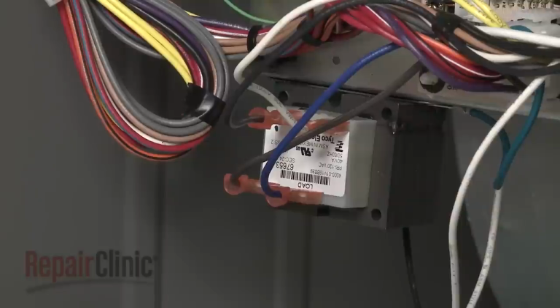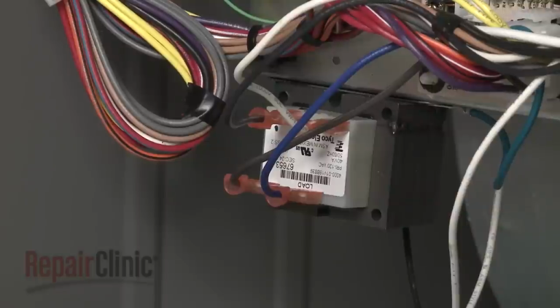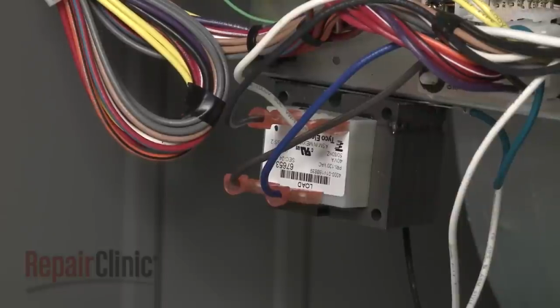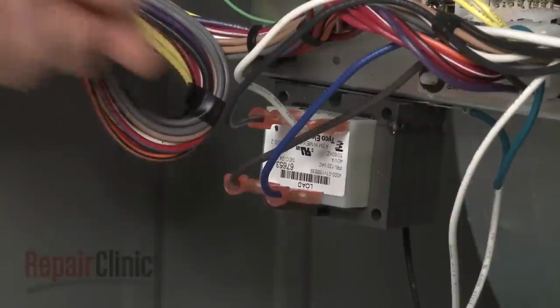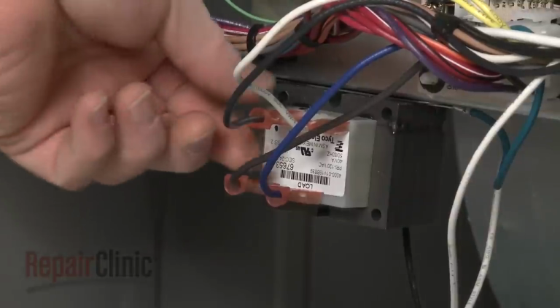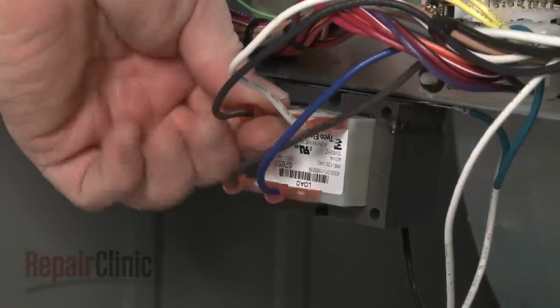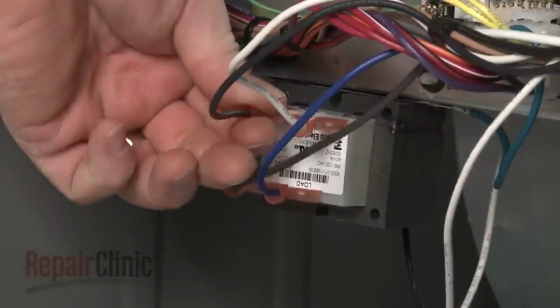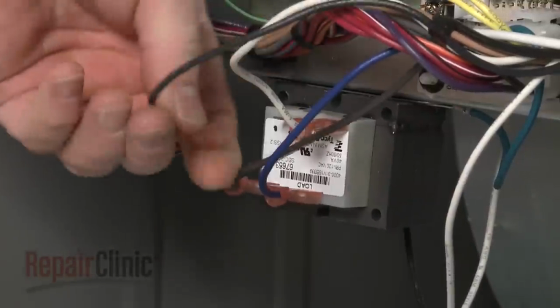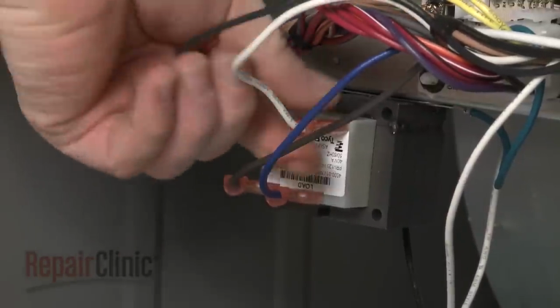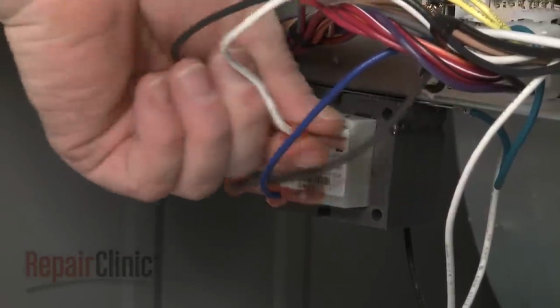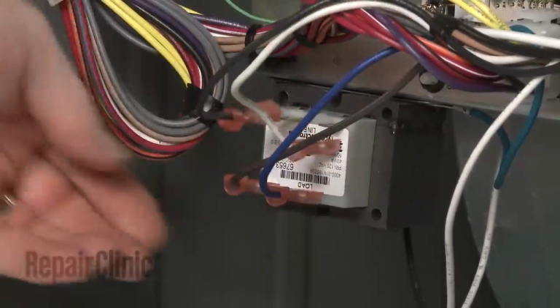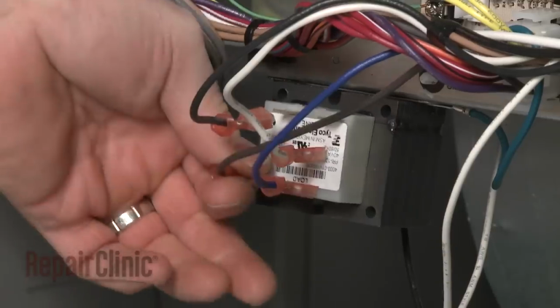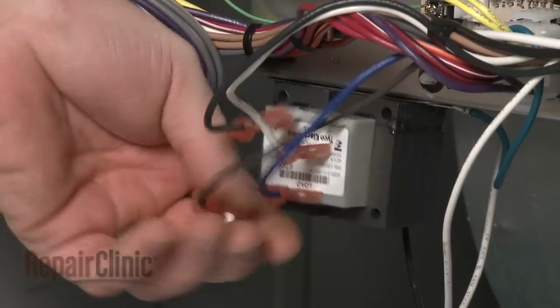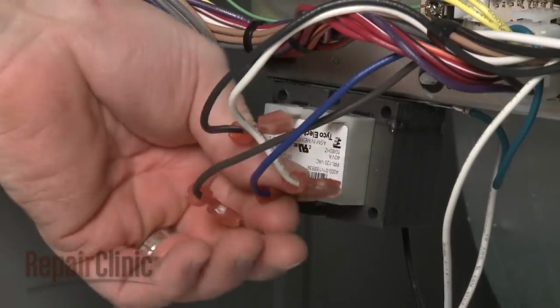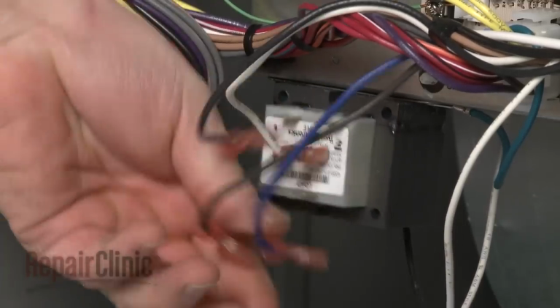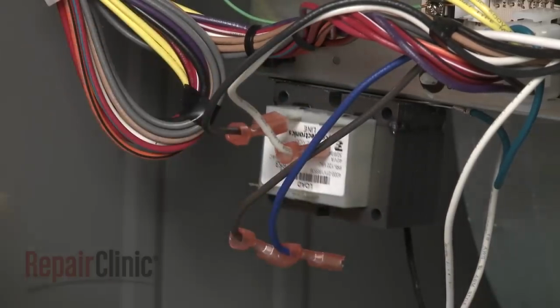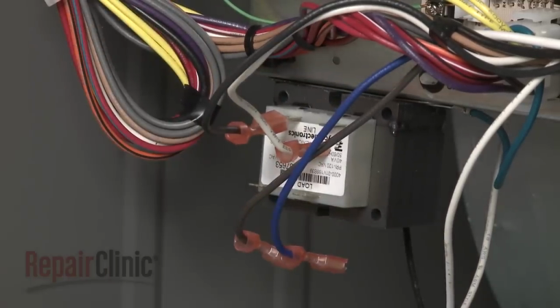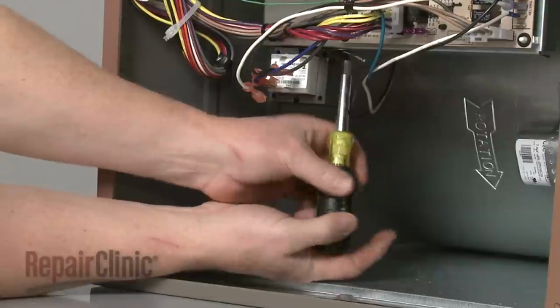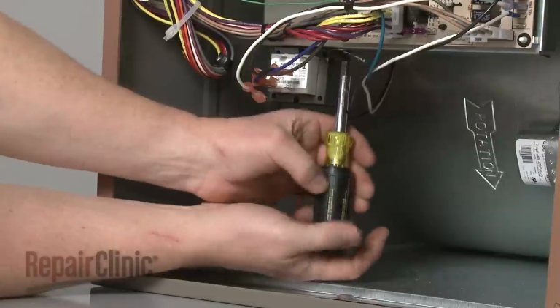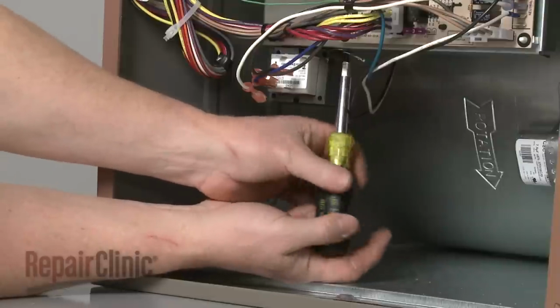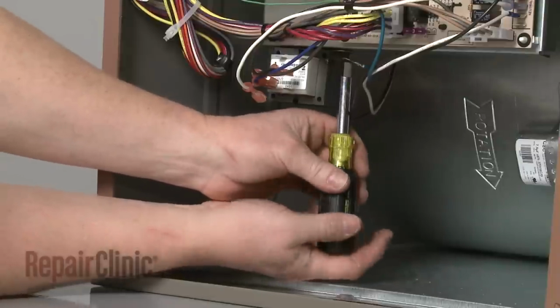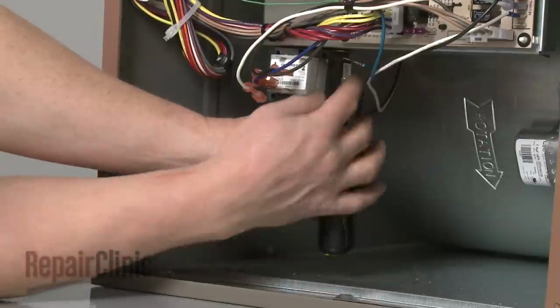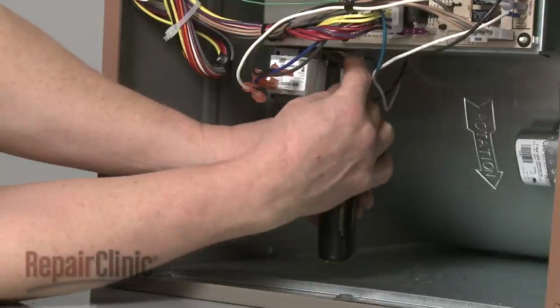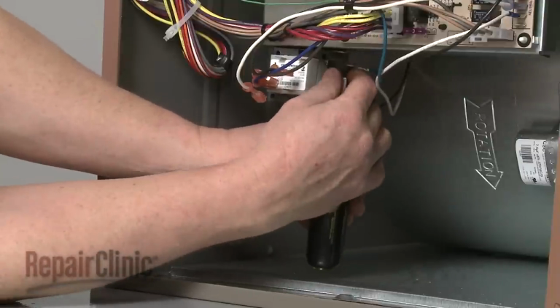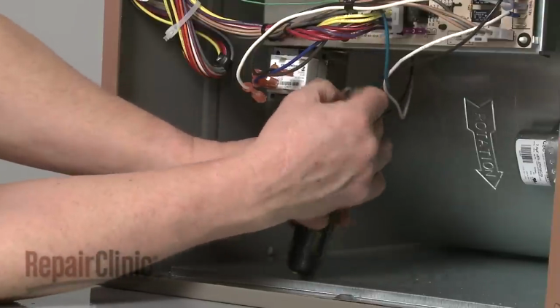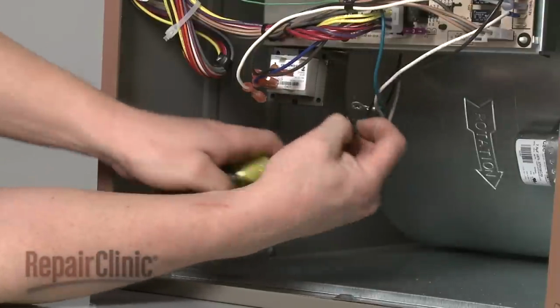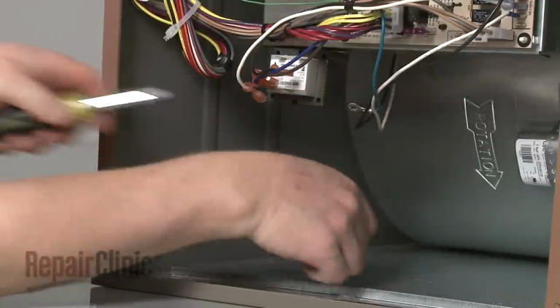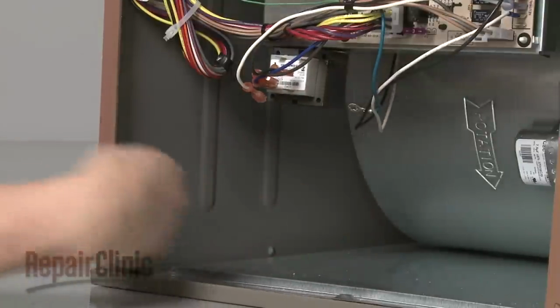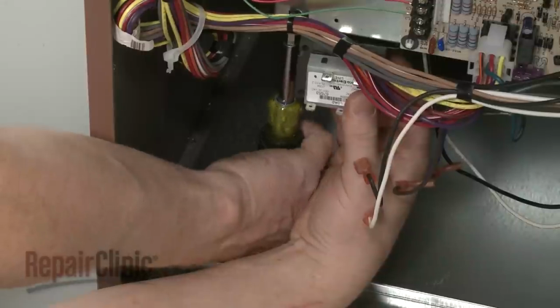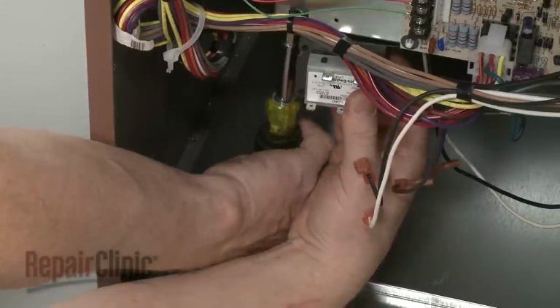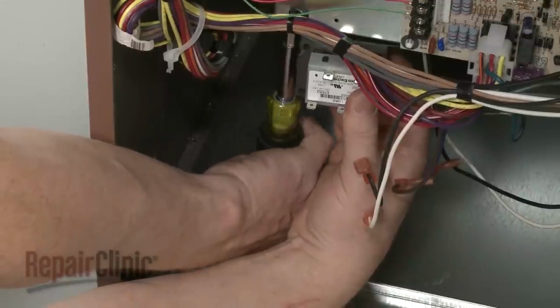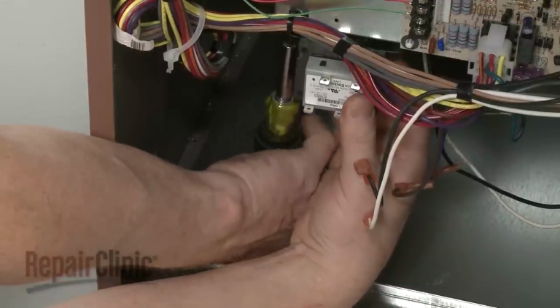Note the orientation of the transformer wires and disconnect them from the transformer. Now remove the screws securing the transformer to the mounting plate and pull the old transformer off.